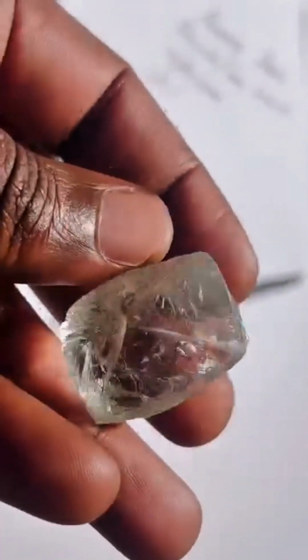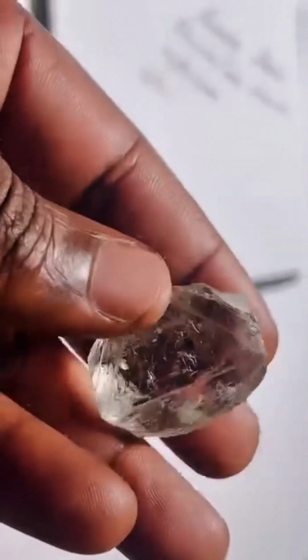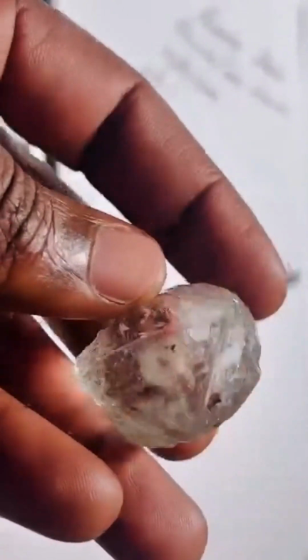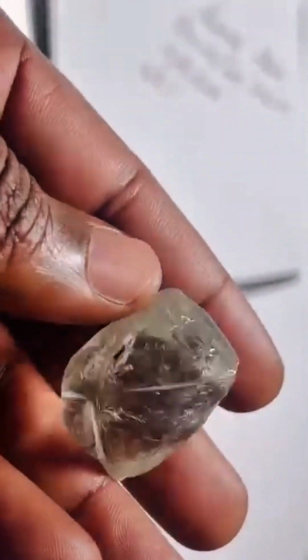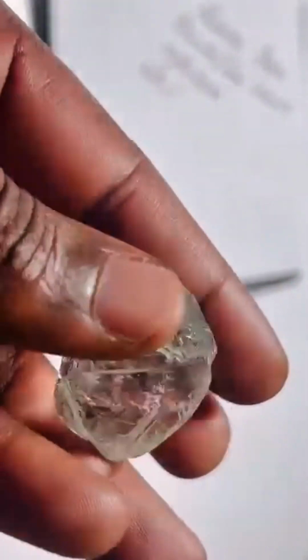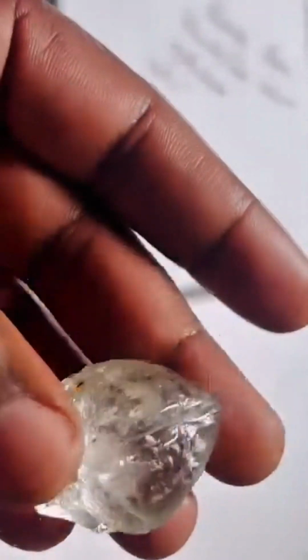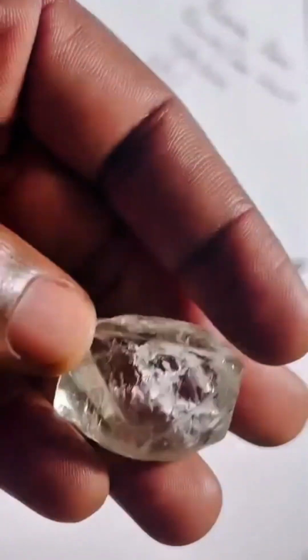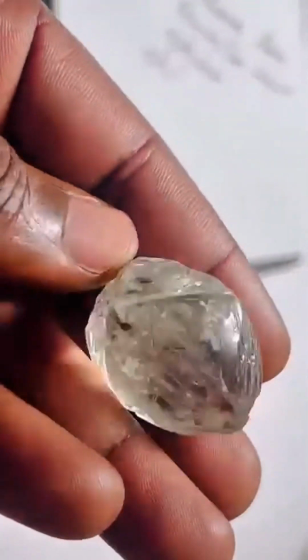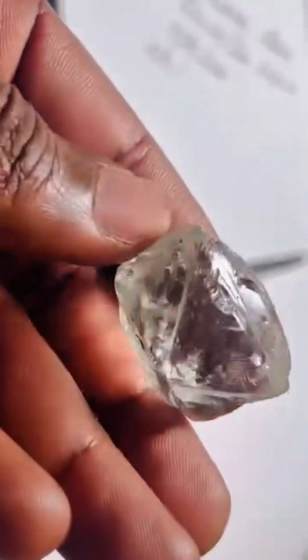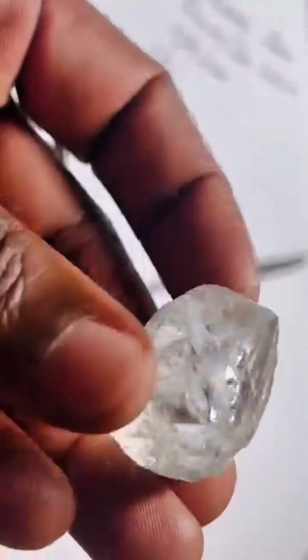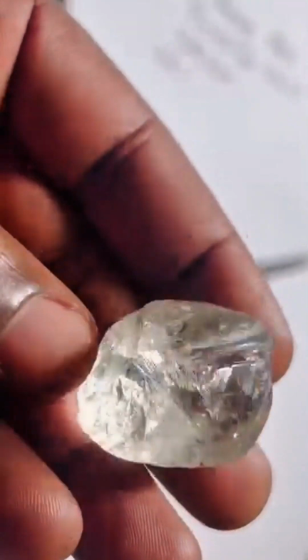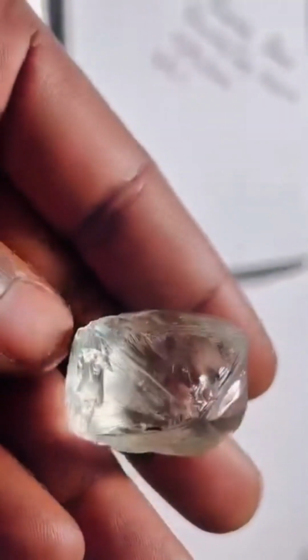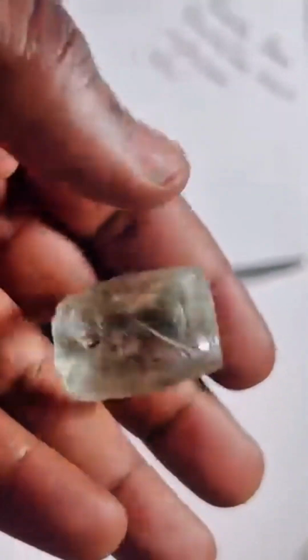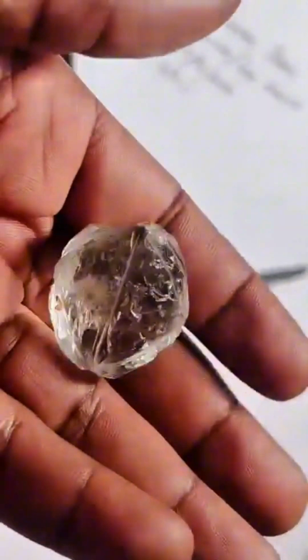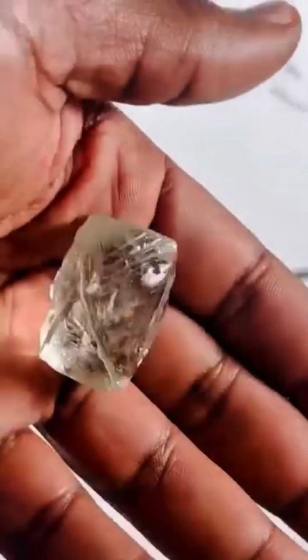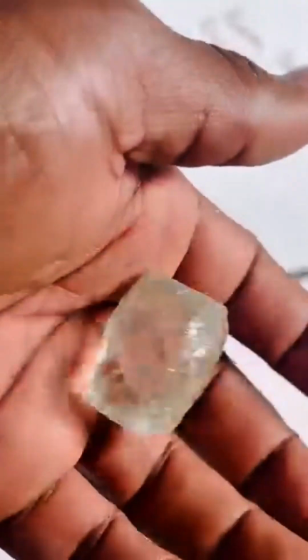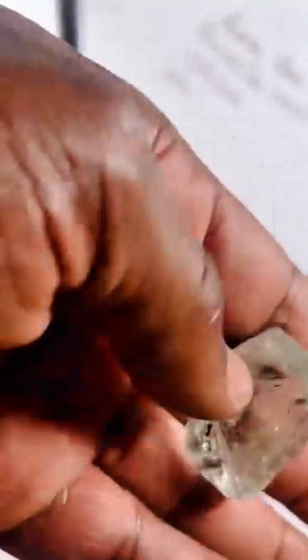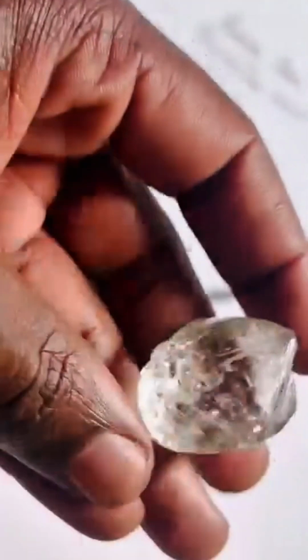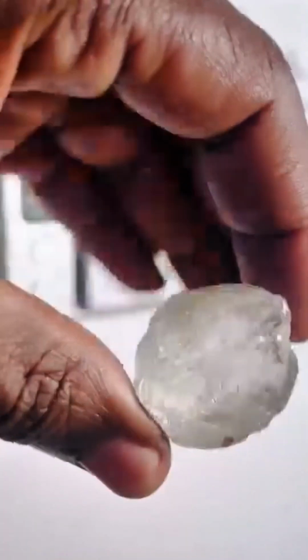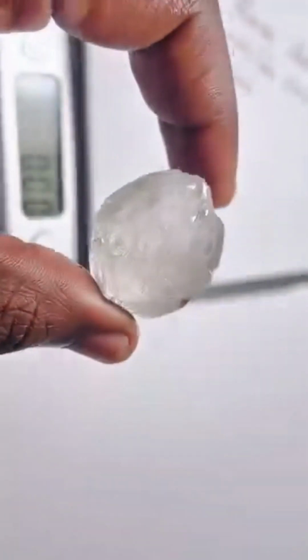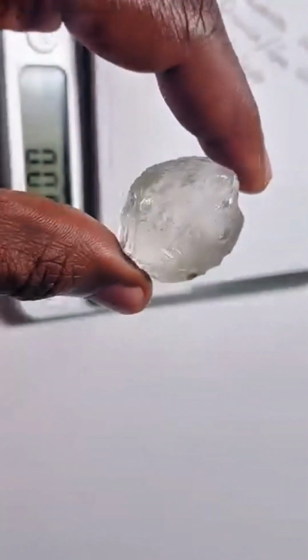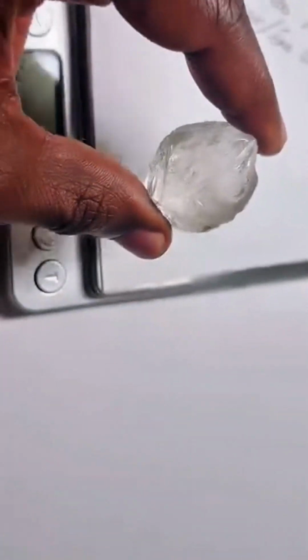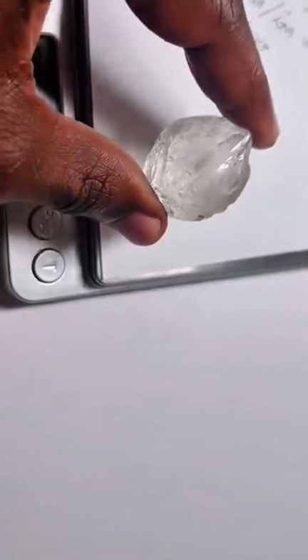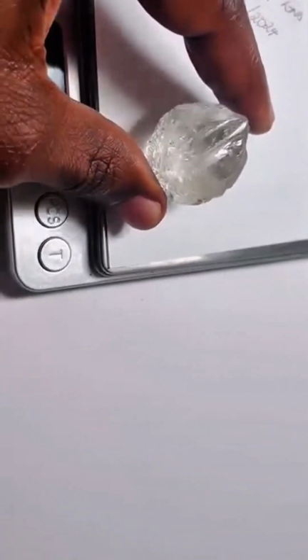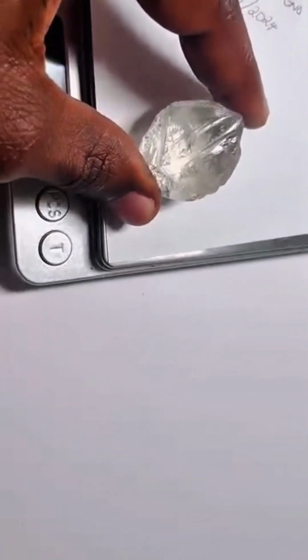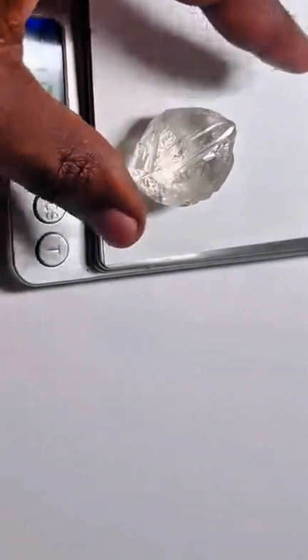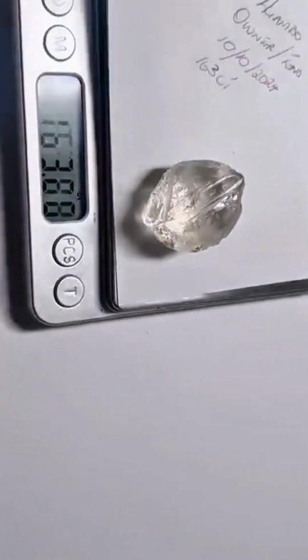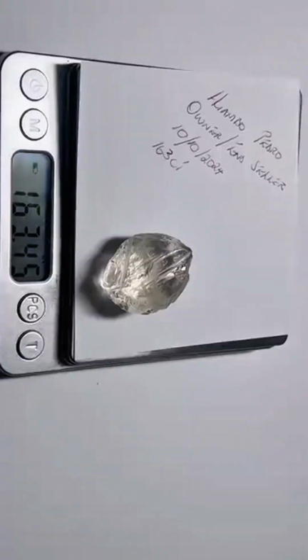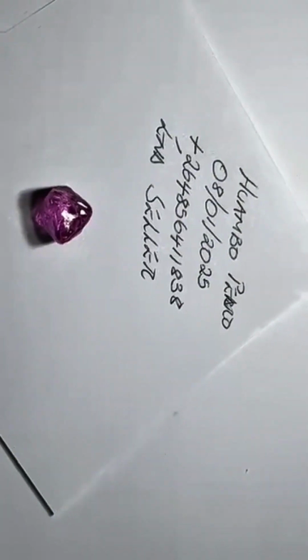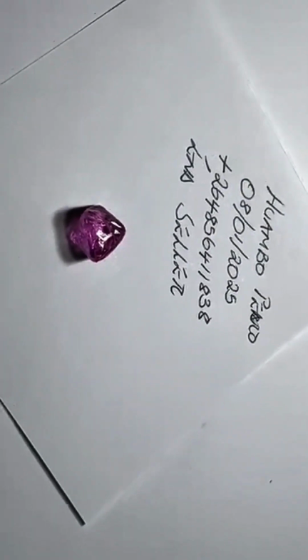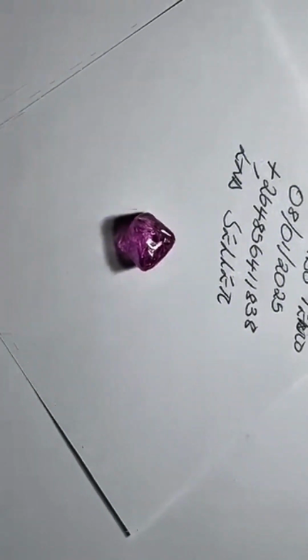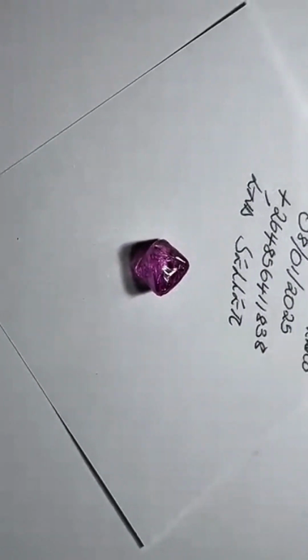This is more than a rough diamond. It's a legacy in crystal form — natural, rare, and untouched. The kind of stone that defines a generation of collectors and gem lovers.